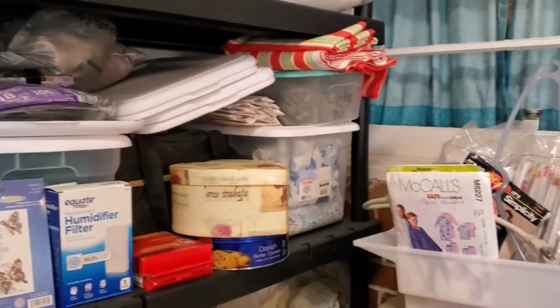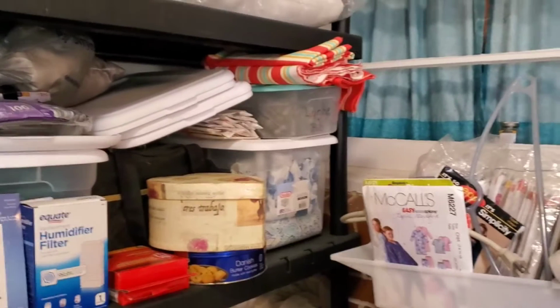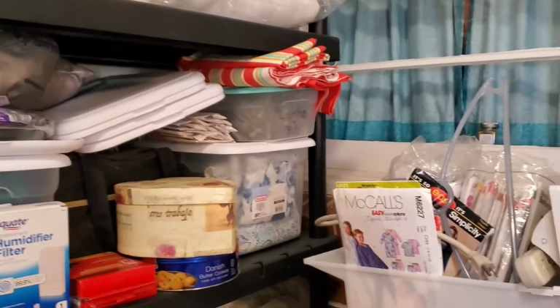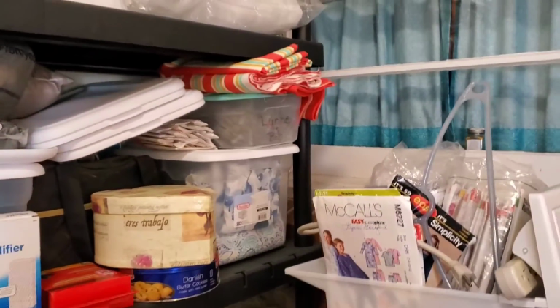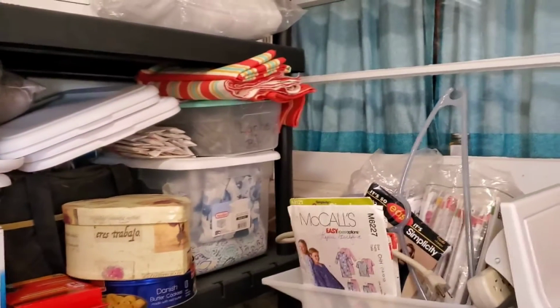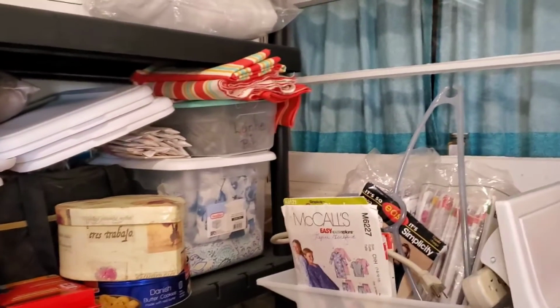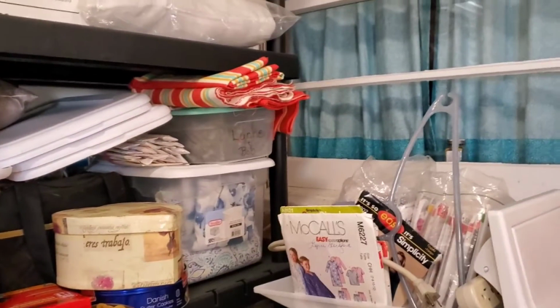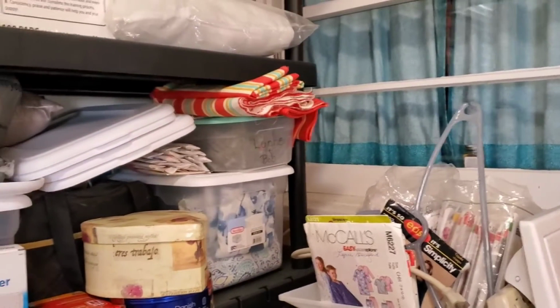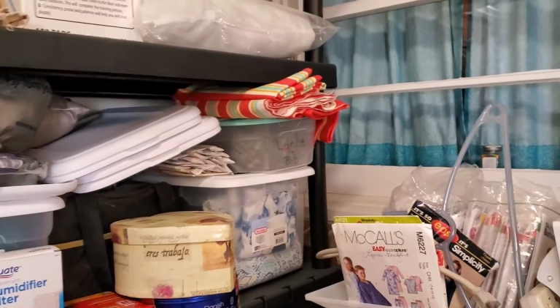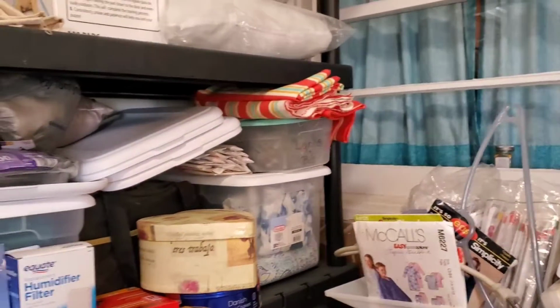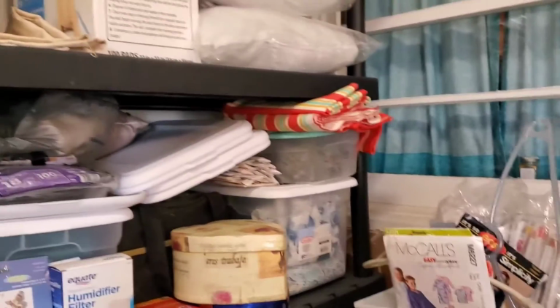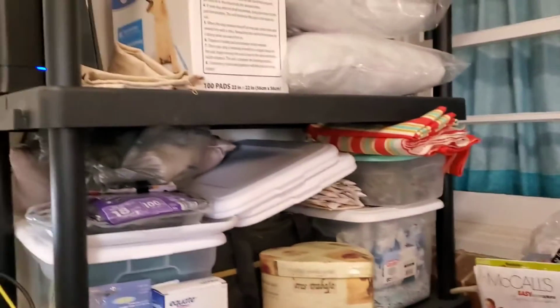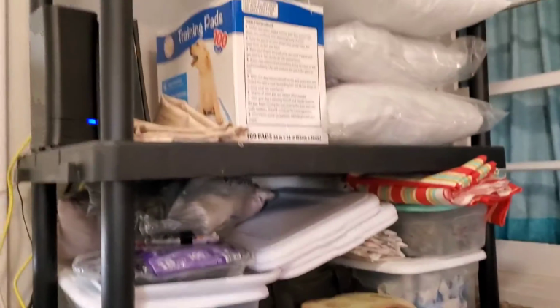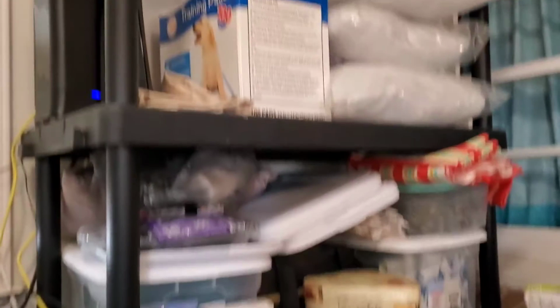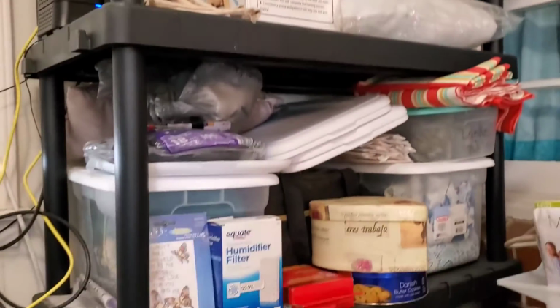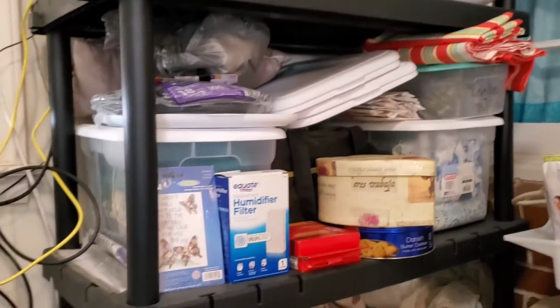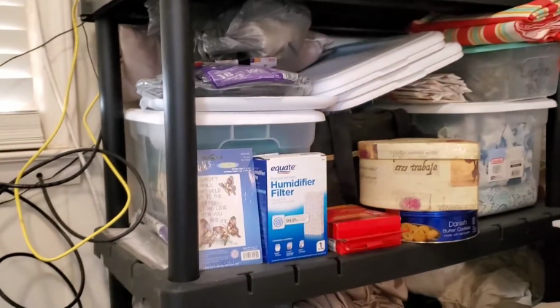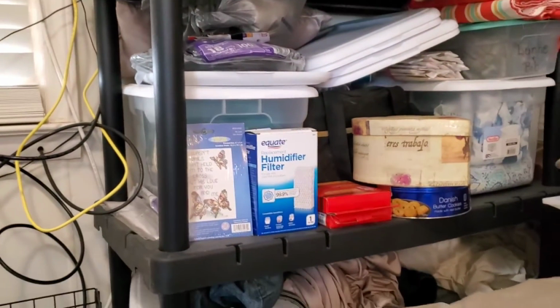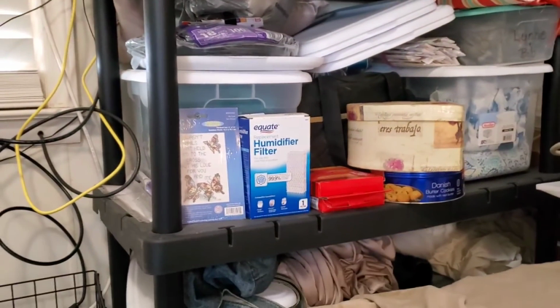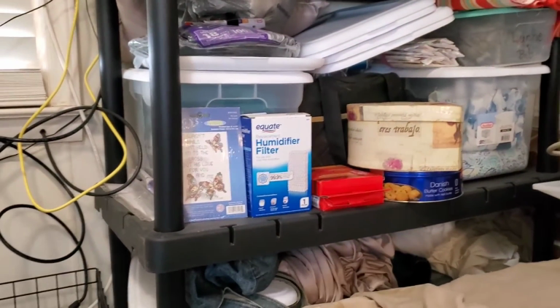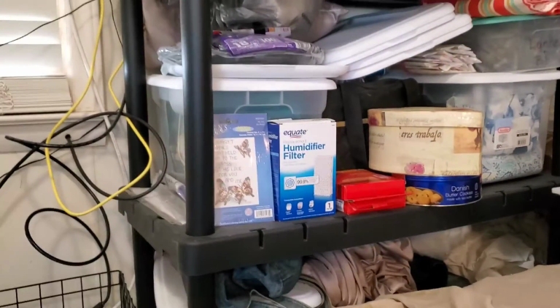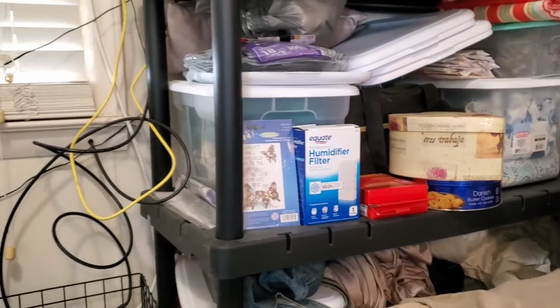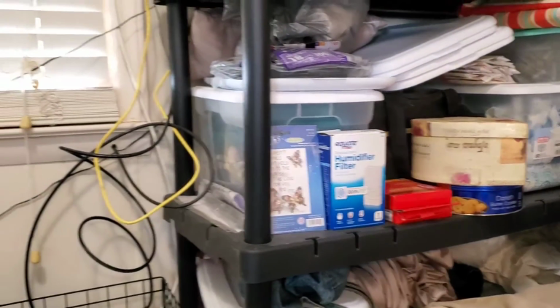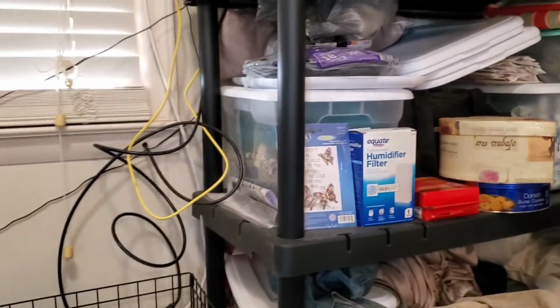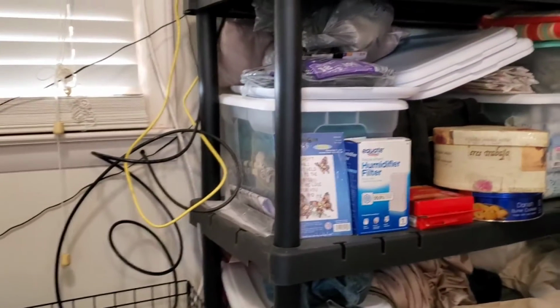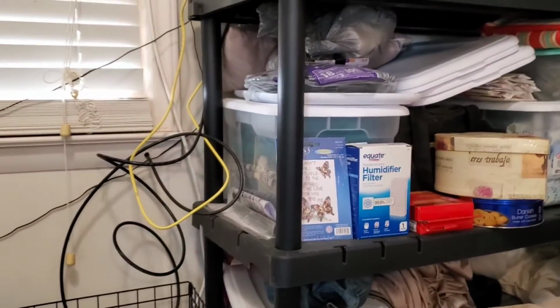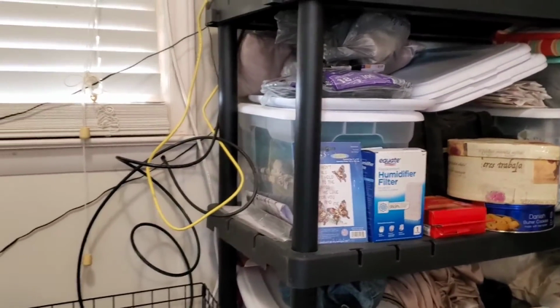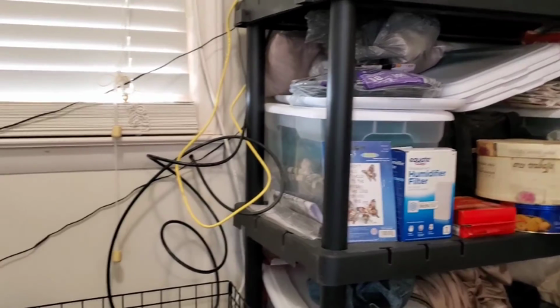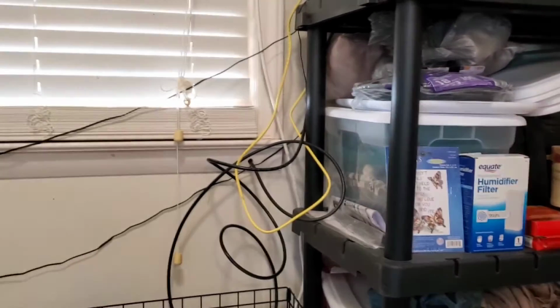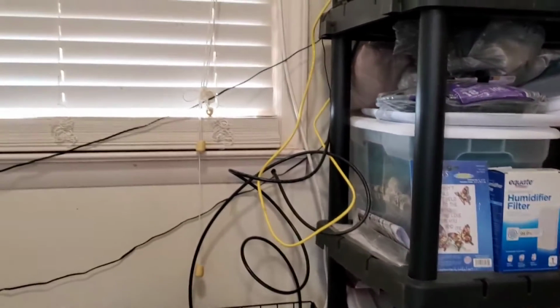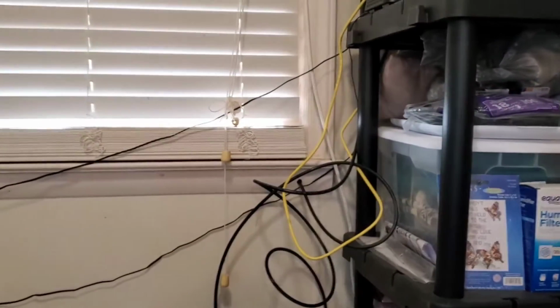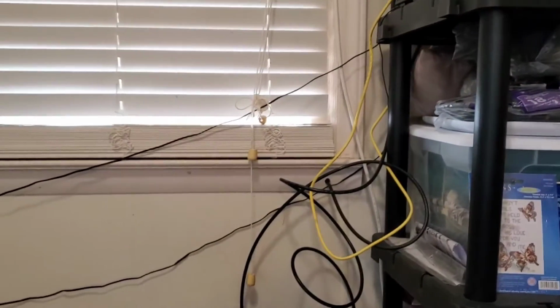I do a lot of sewing, or used to. You can see that part of my room here is done up with sewing supplies, which is a very small part of it. I've gotten rid of a lot of my sewing stuff.